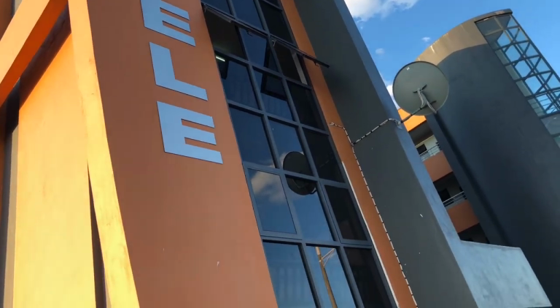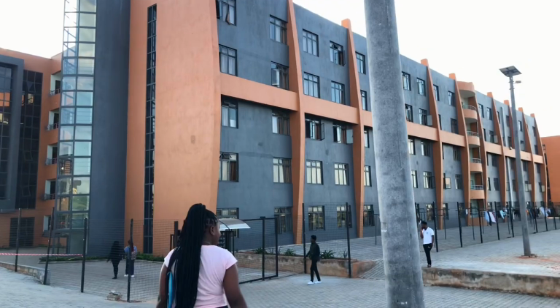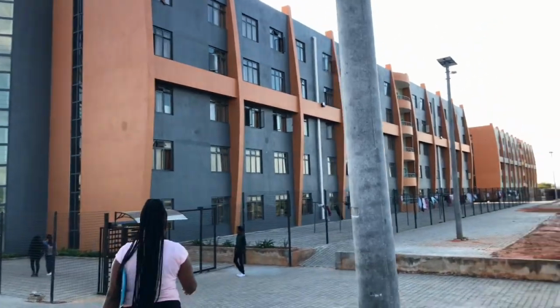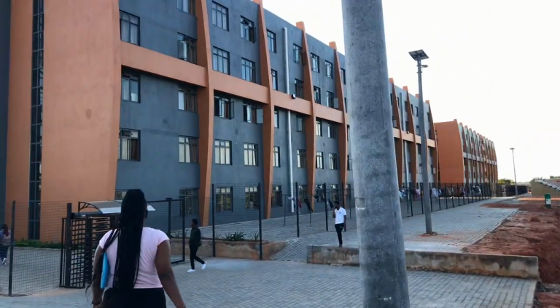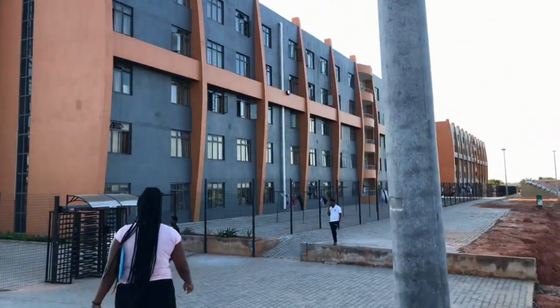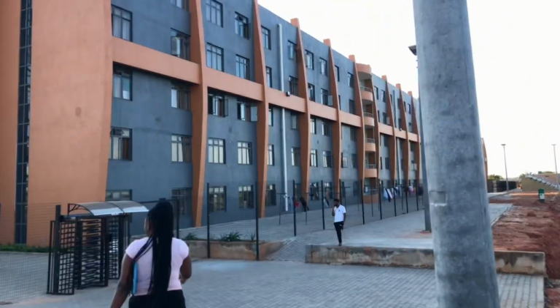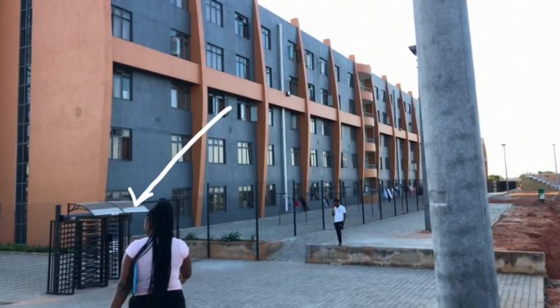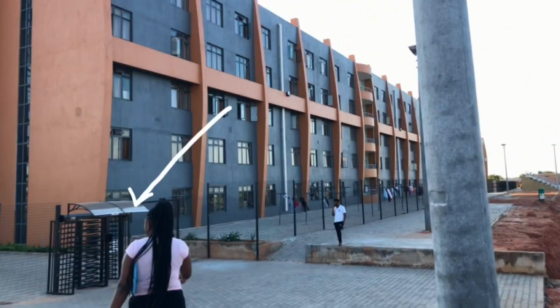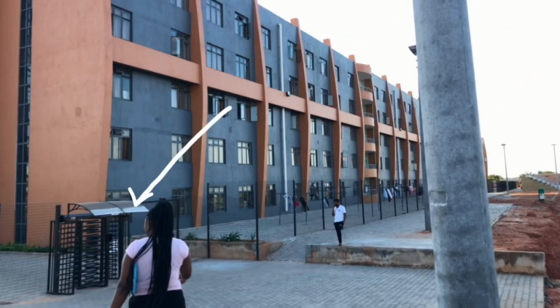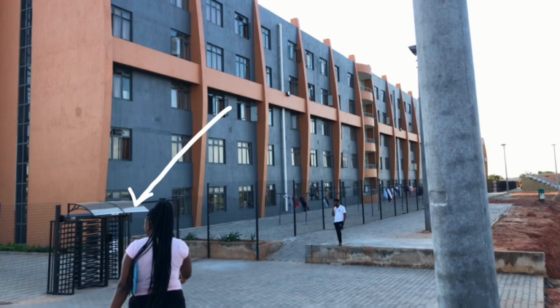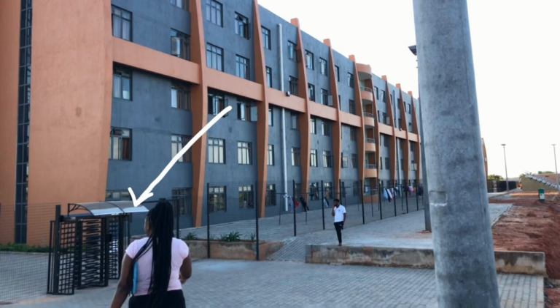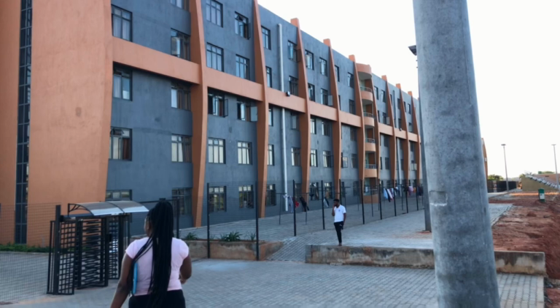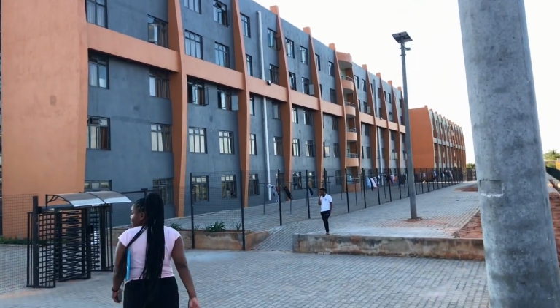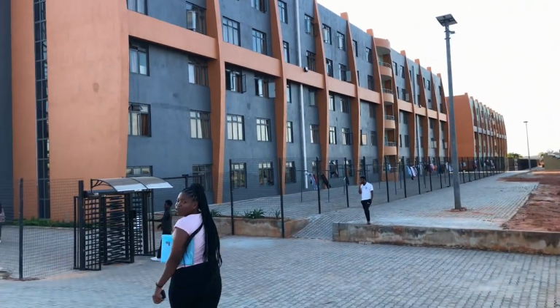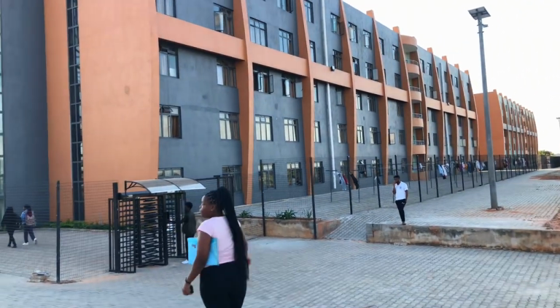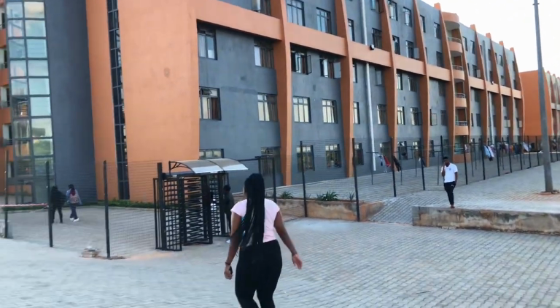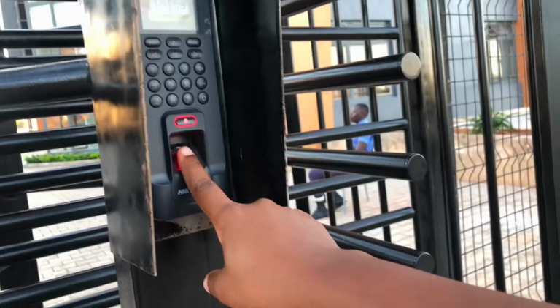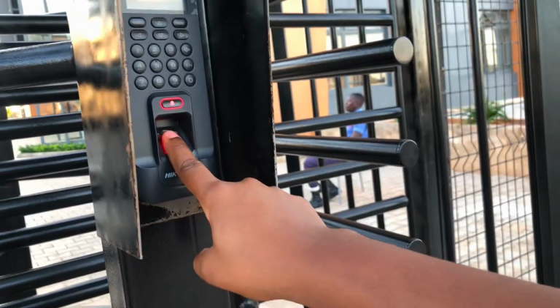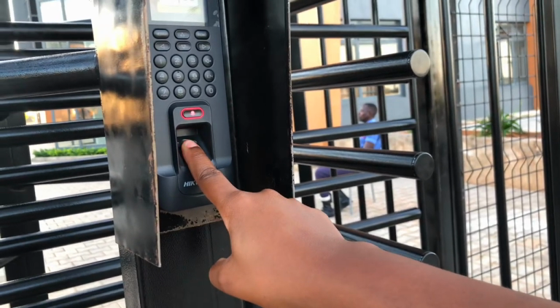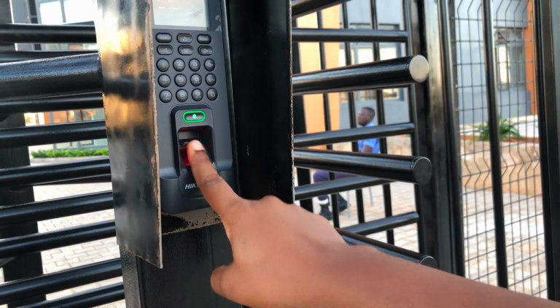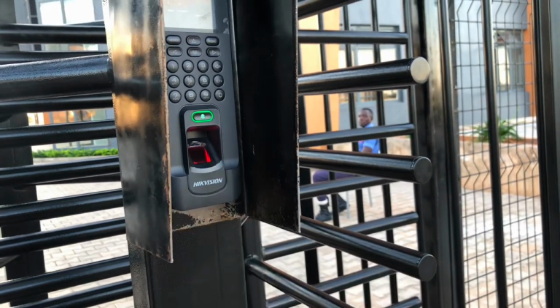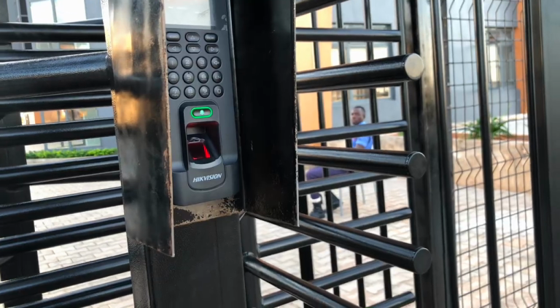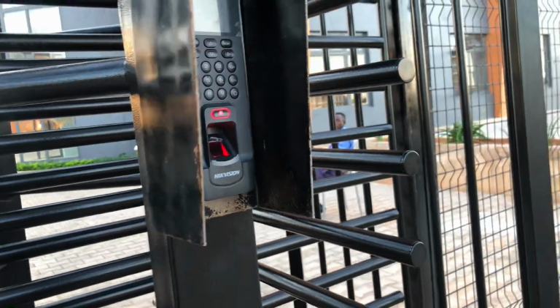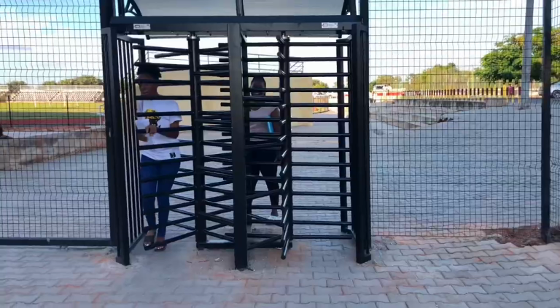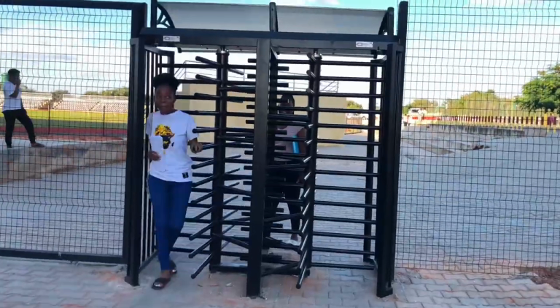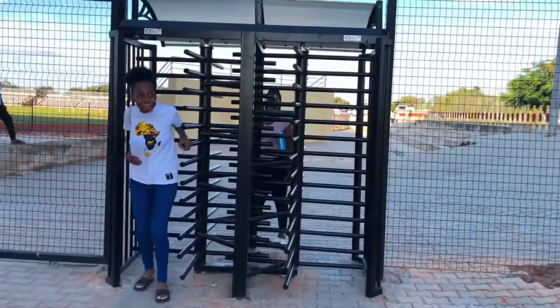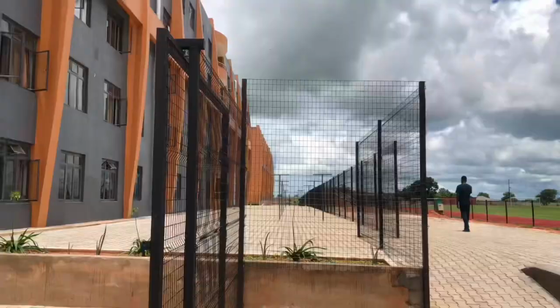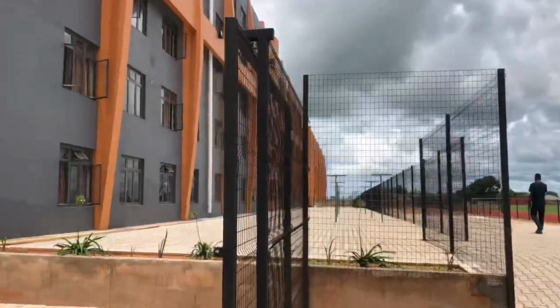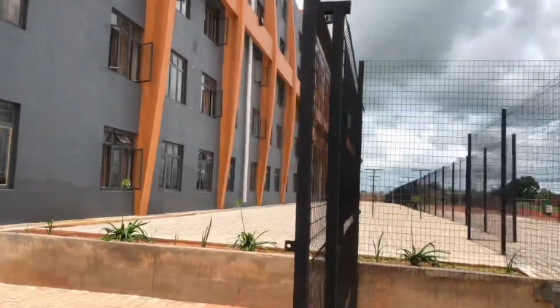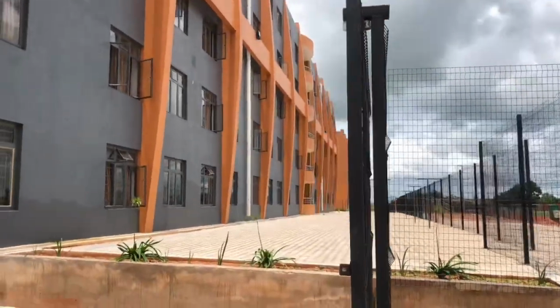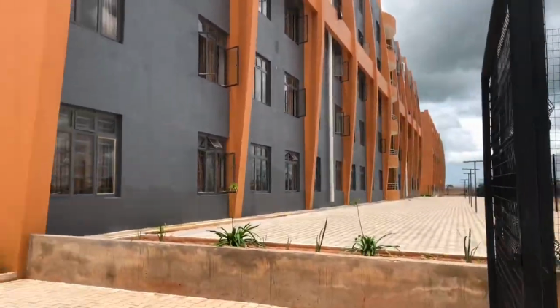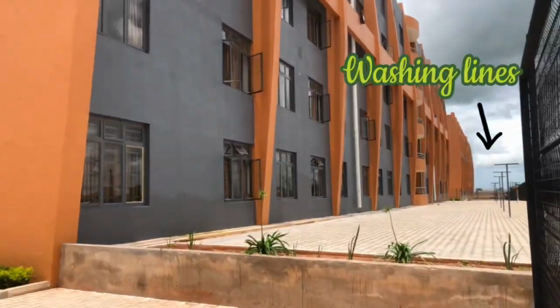I really want to commend the school for introducing this biometric fingerprint system for safety reasons. FYI, I went through a lot to get into this hostel — I clearly don't stay there.